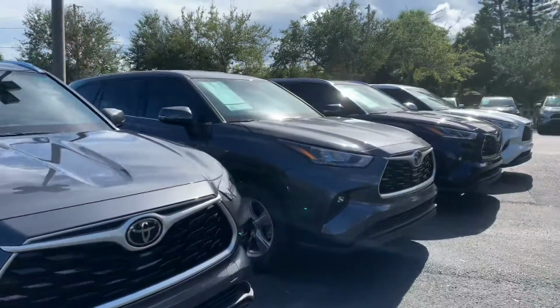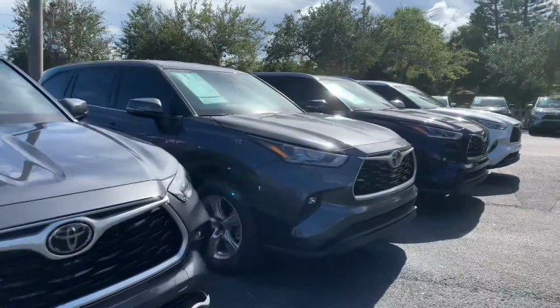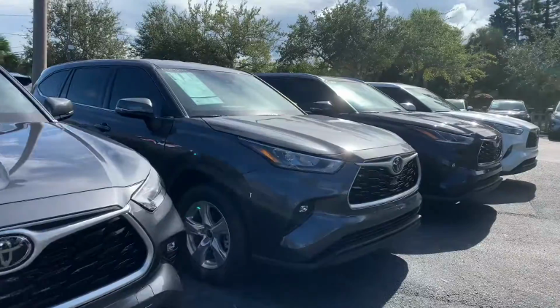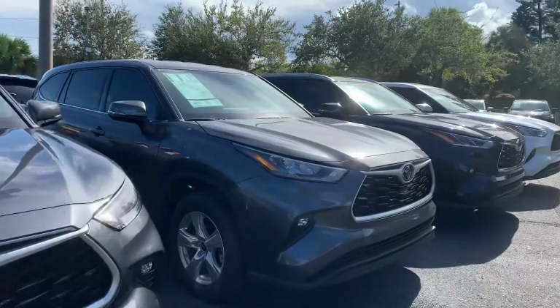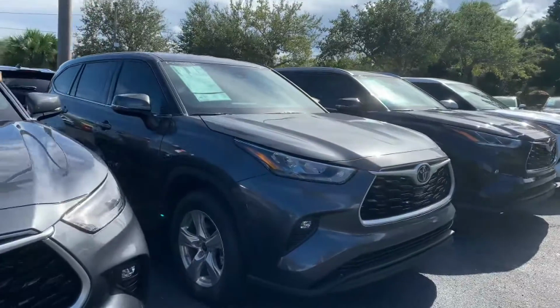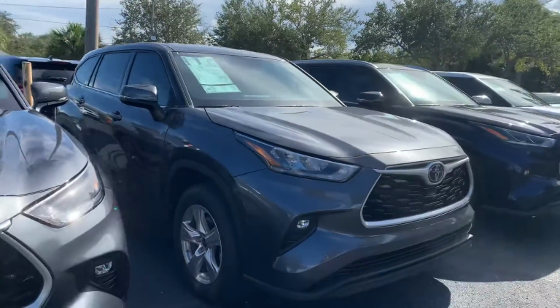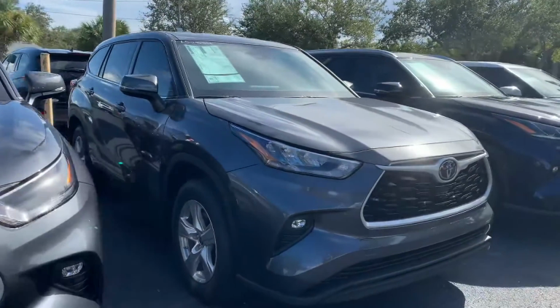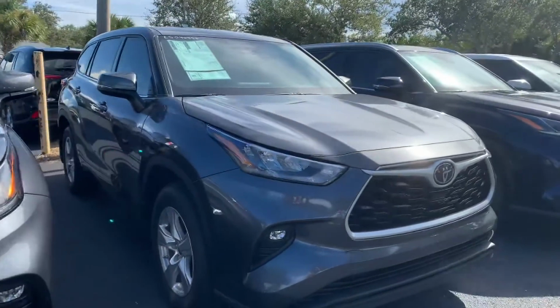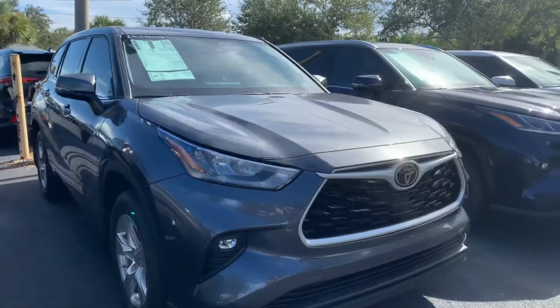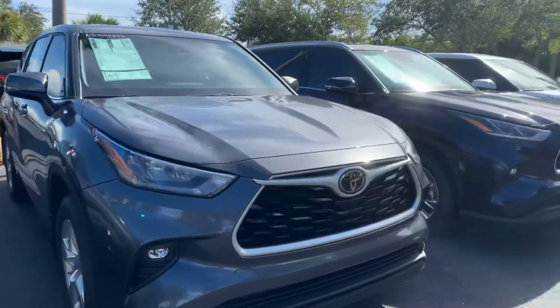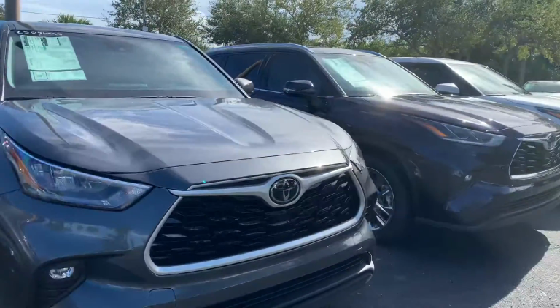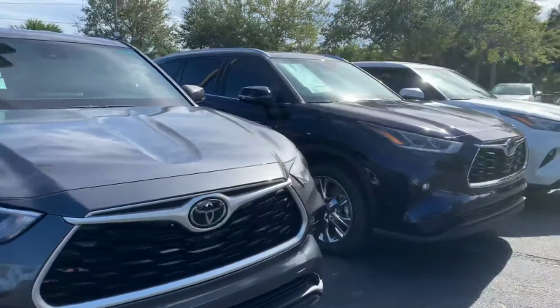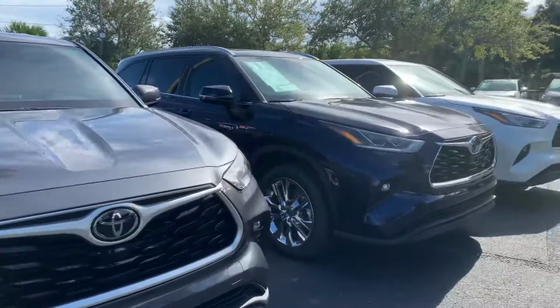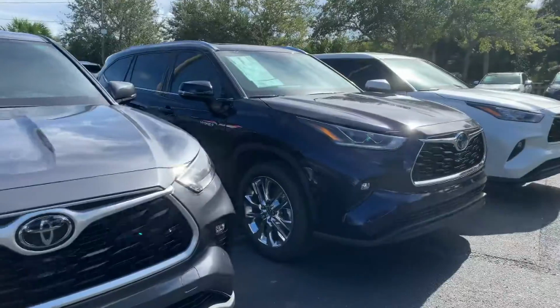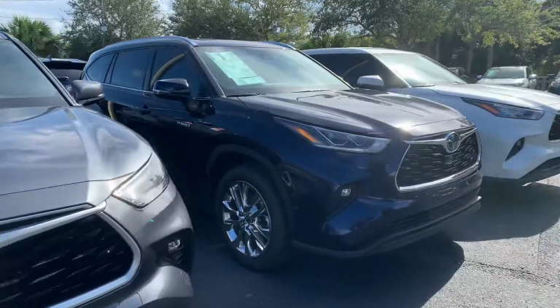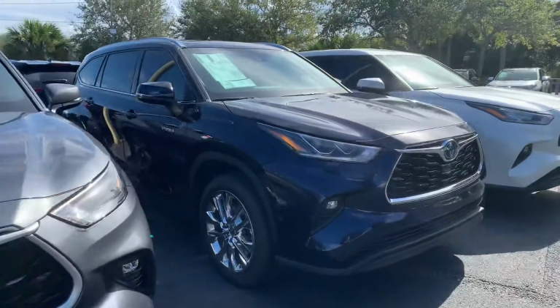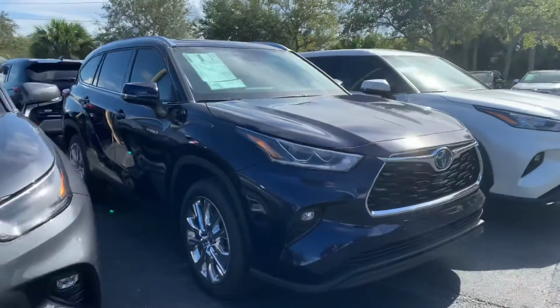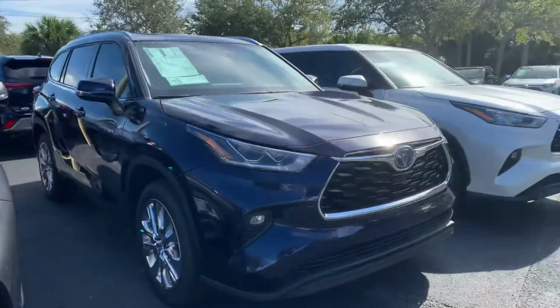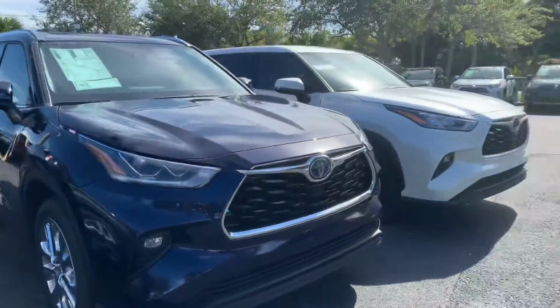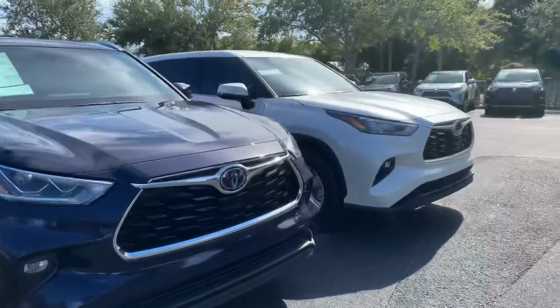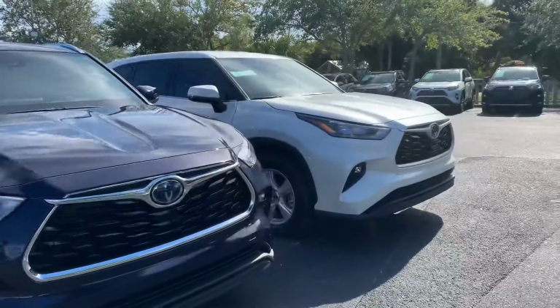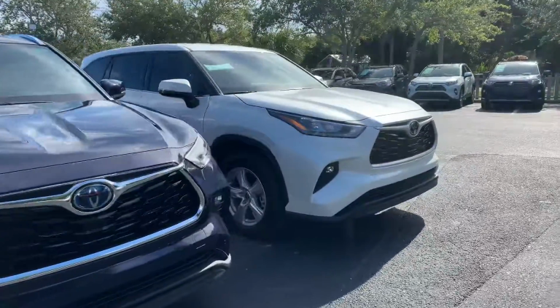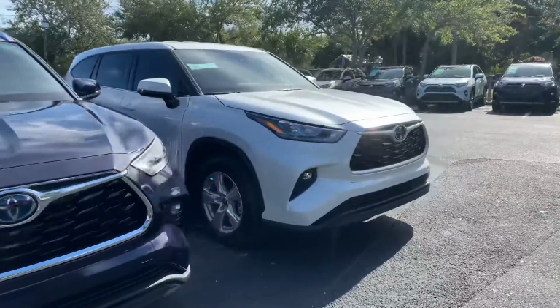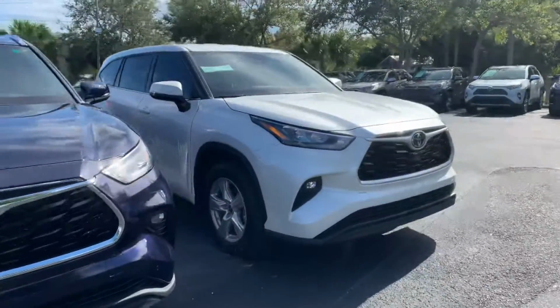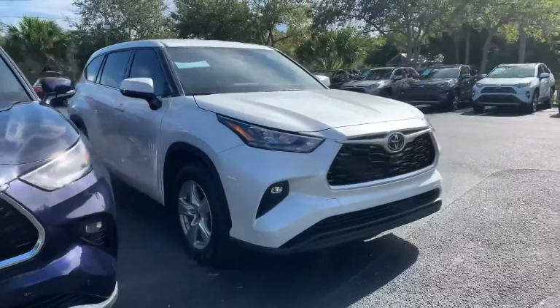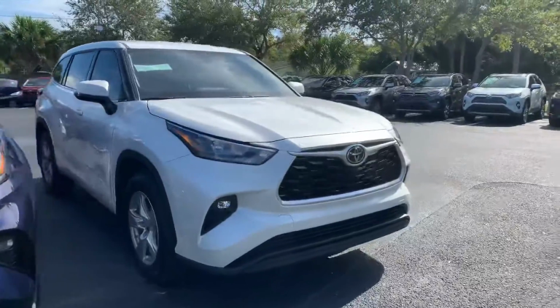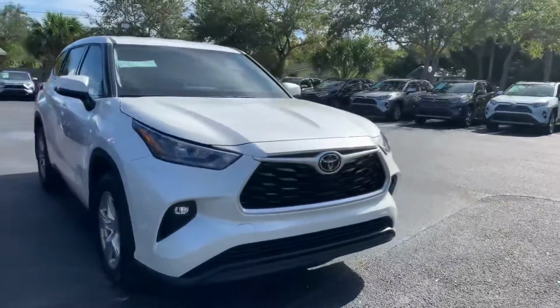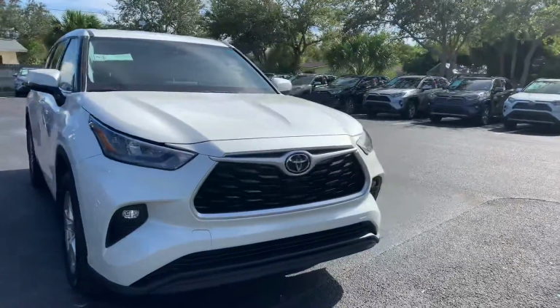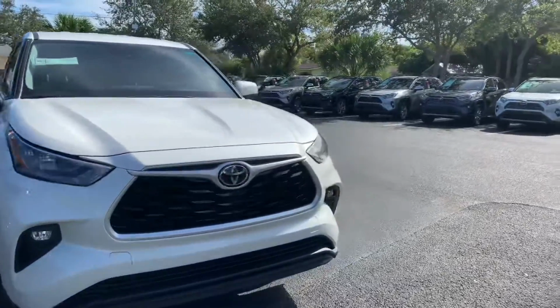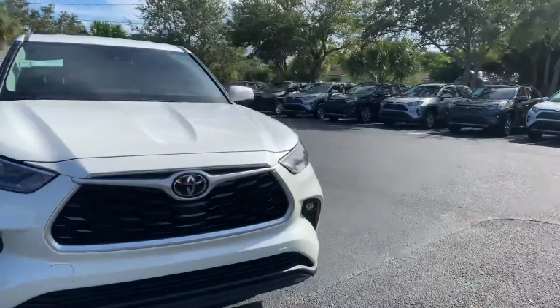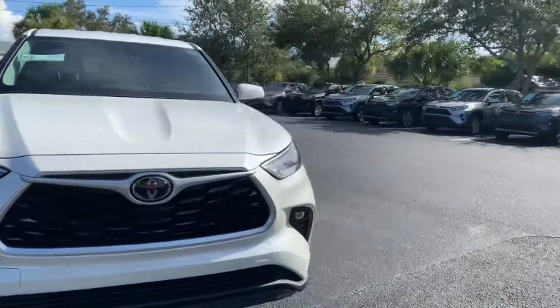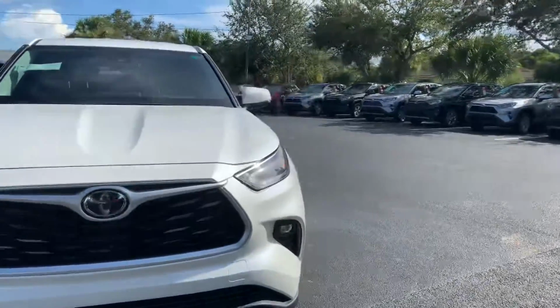So come on by, pick whichever one you like and we can take it for a test drive. They all do come with lifetime warranty, nitrogen-filled tires, and our Toyota factory floor mats, as well as tons of features and safety features like our Toyota Safety Sense with pre-collision system, lane departure alert, star safety system, and tons more.